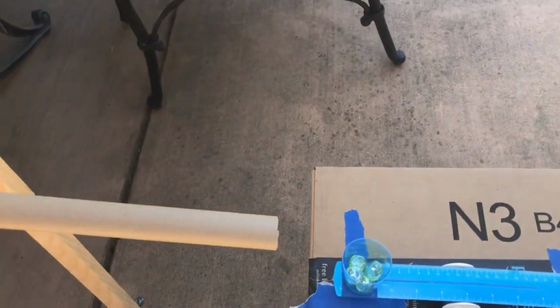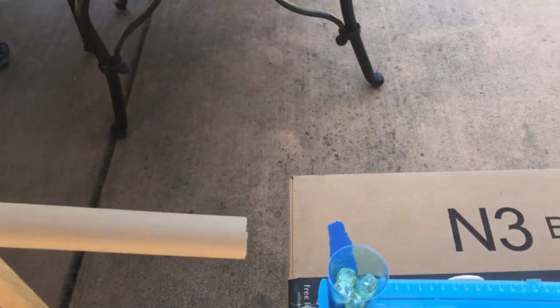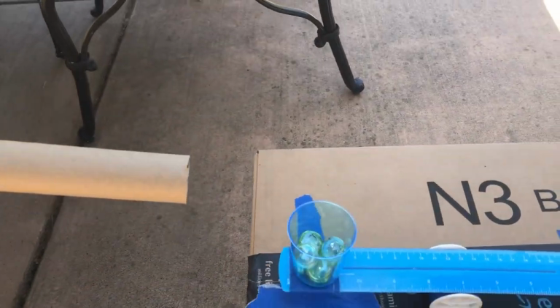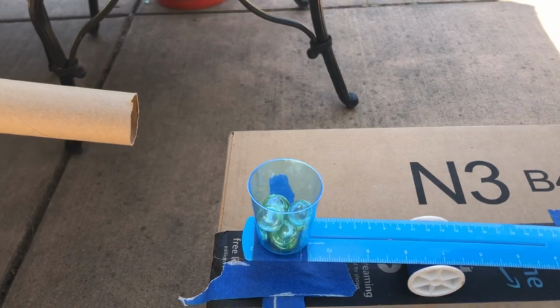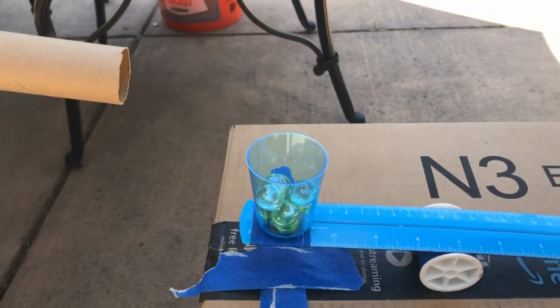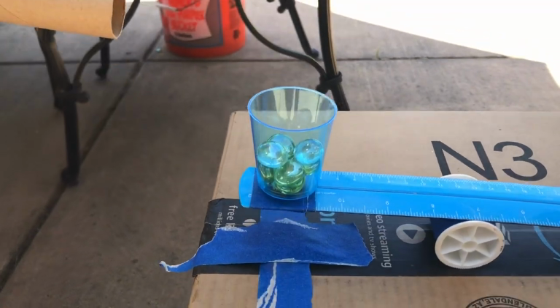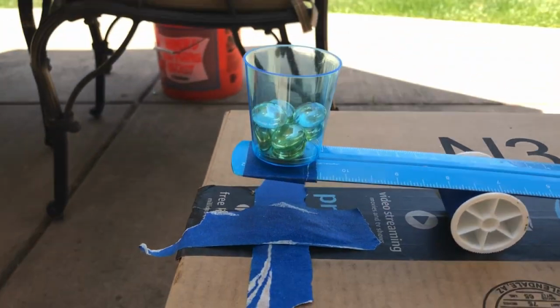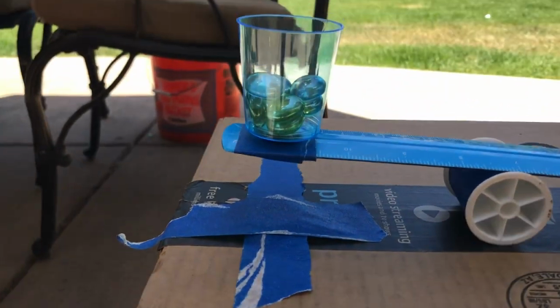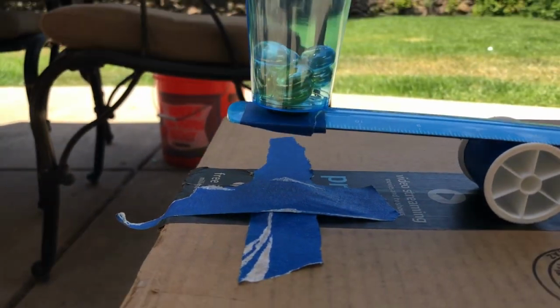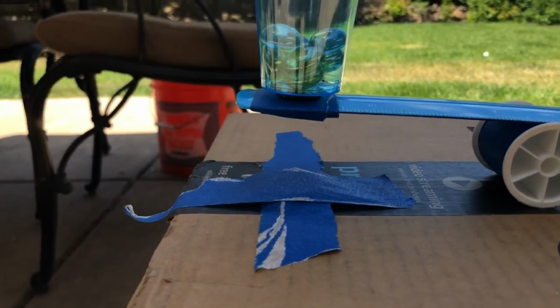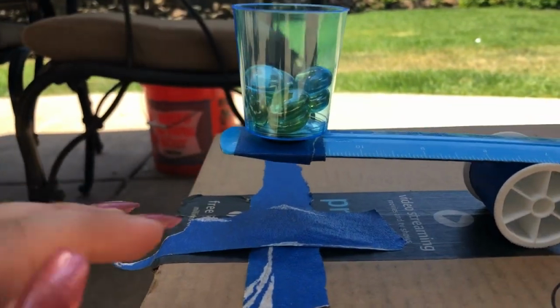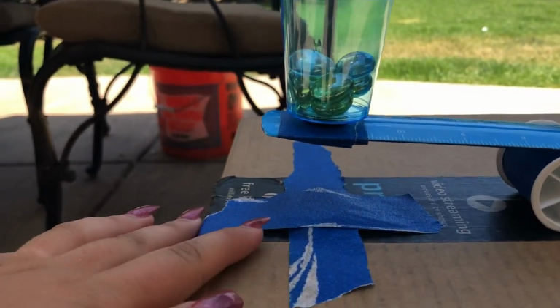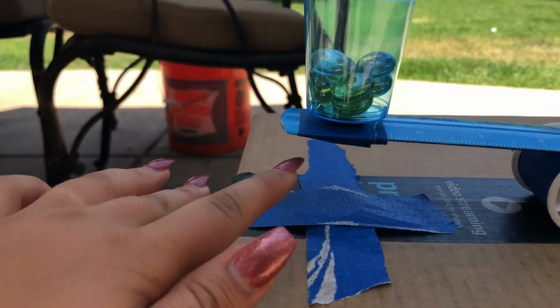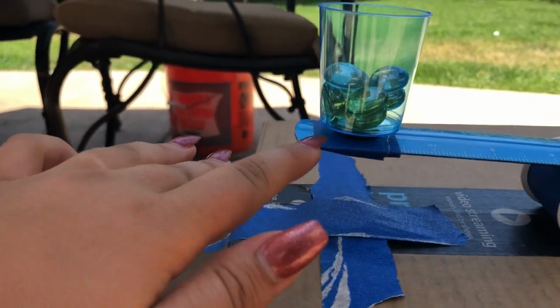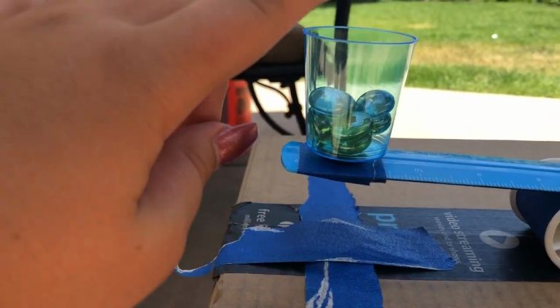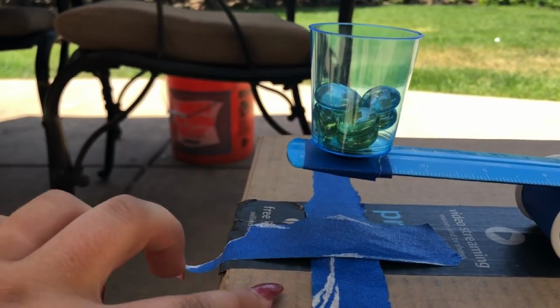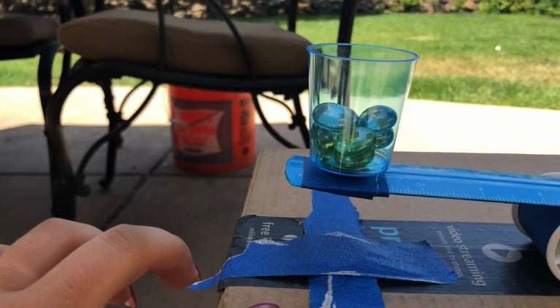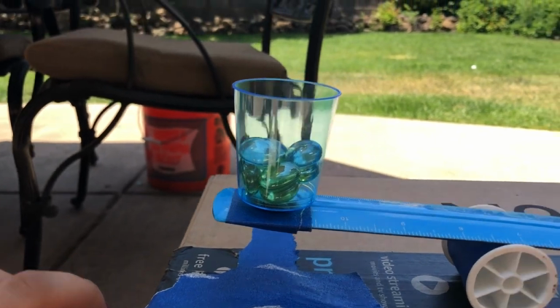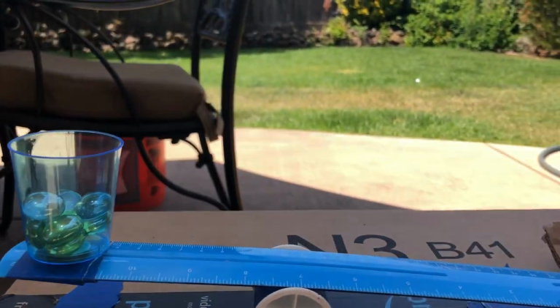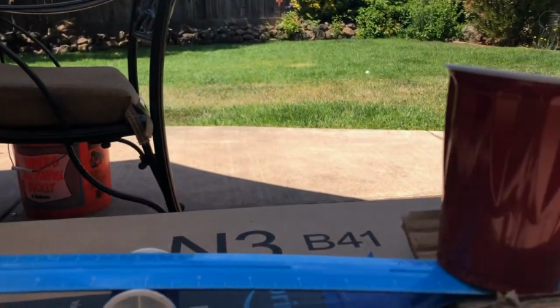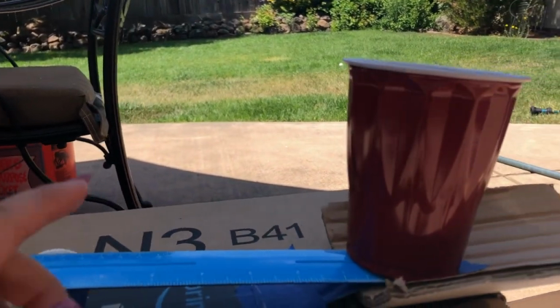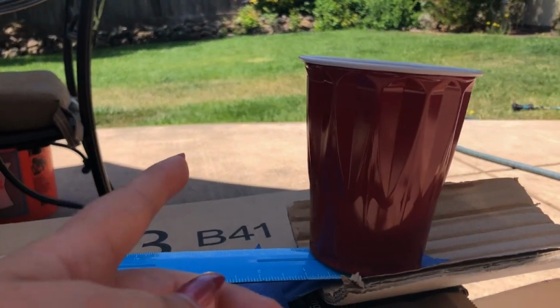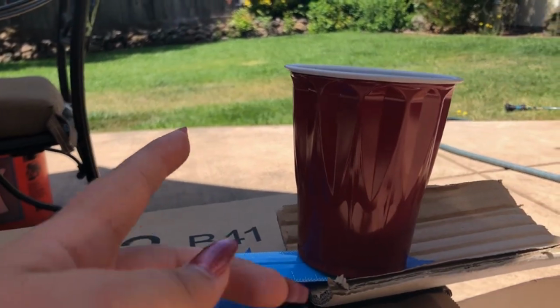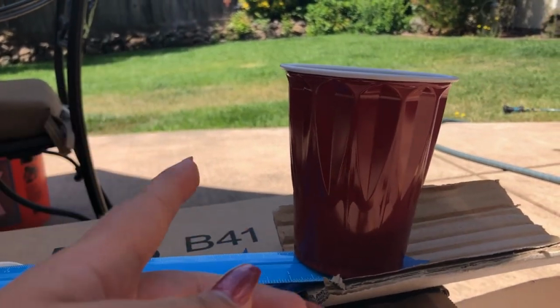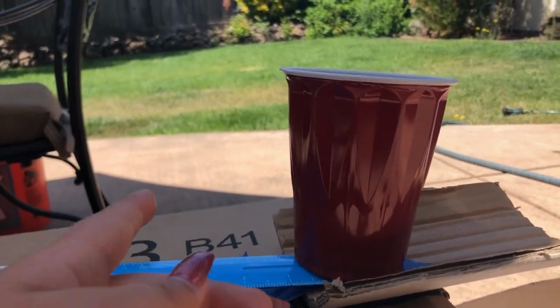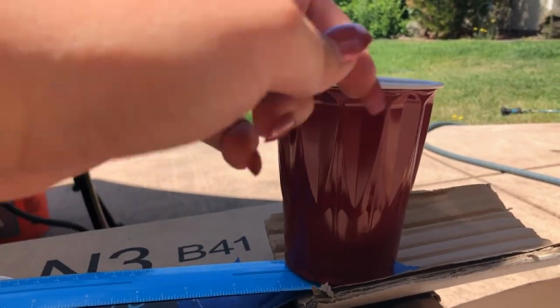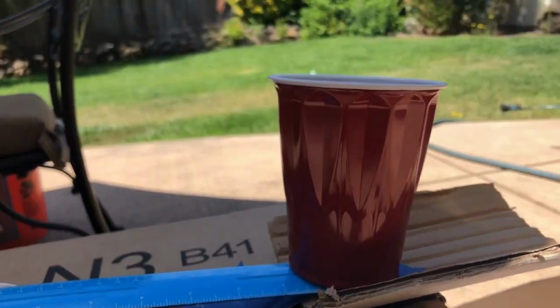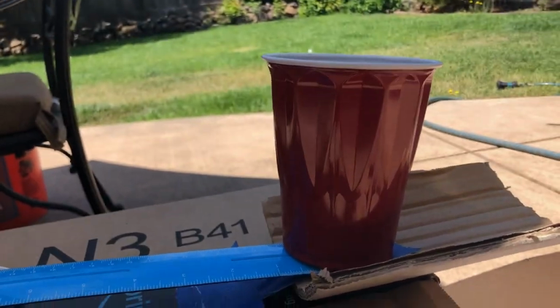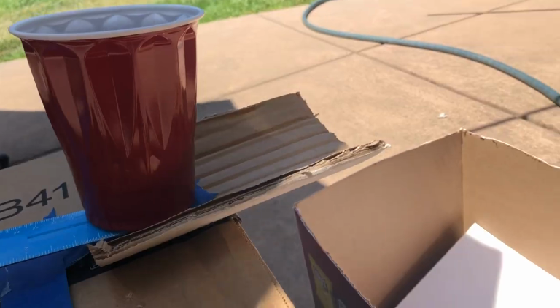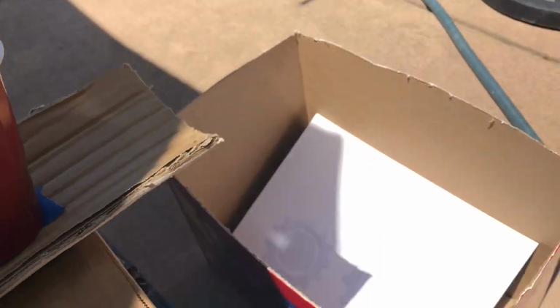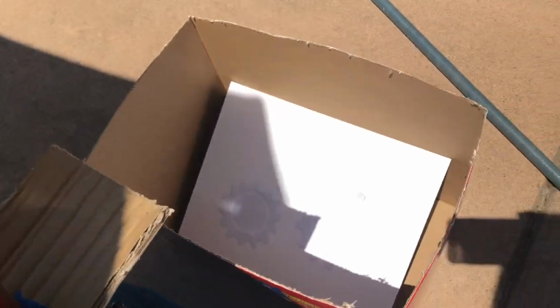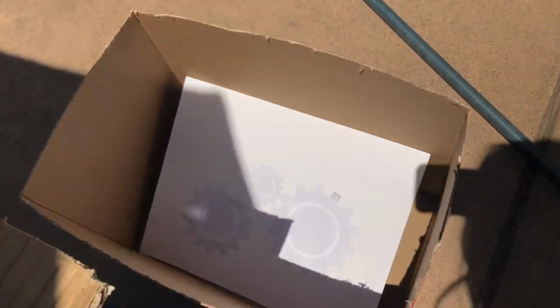Once the marble reaches the end of the tube, it's going to drop into this section, which has magnets right here and in here. It'll click, this cup will dump over this way, and it'll go onto this paper.